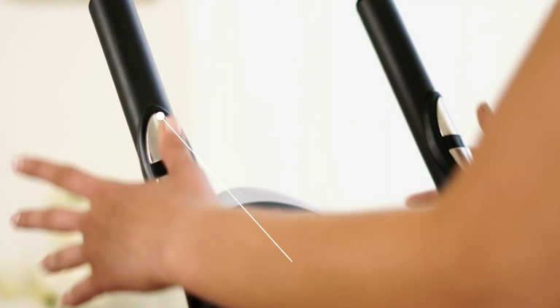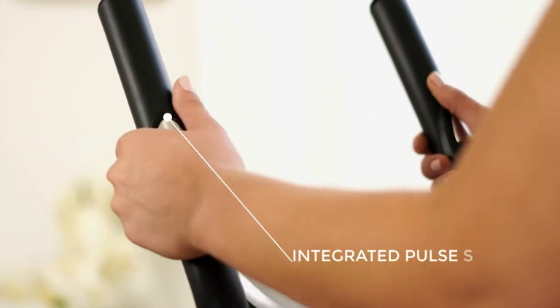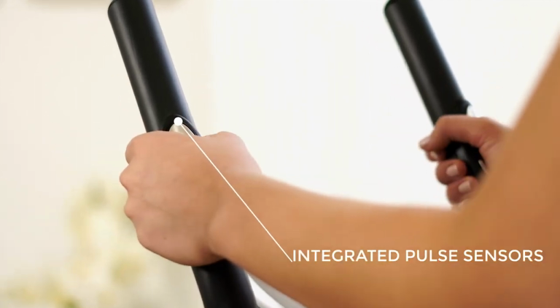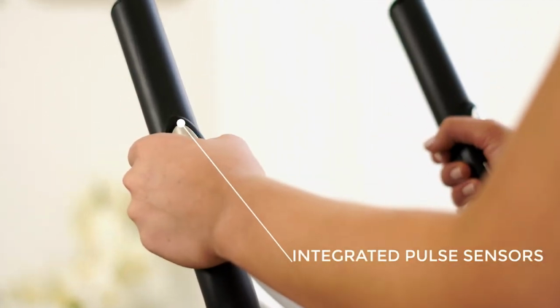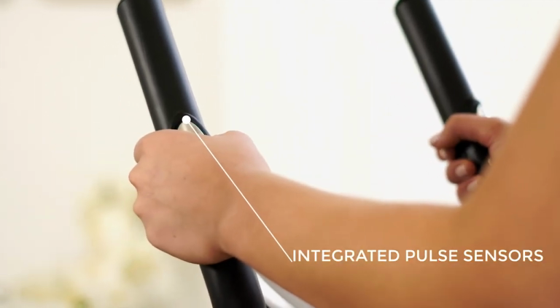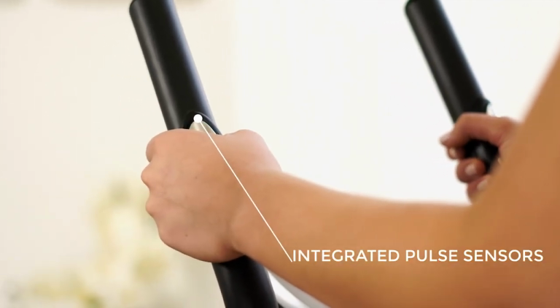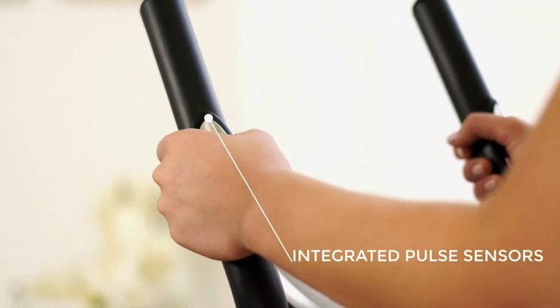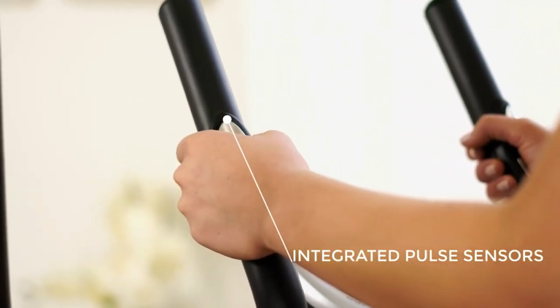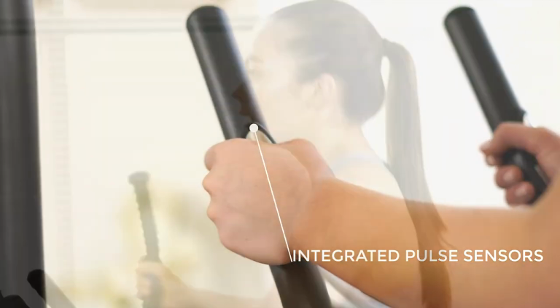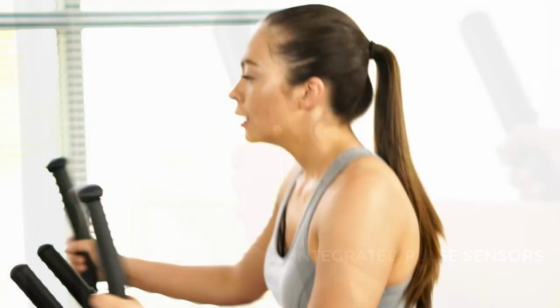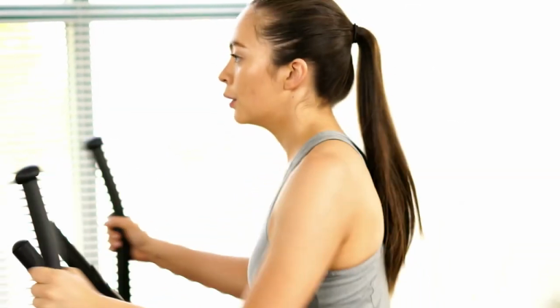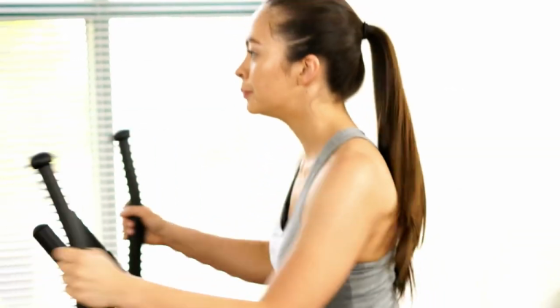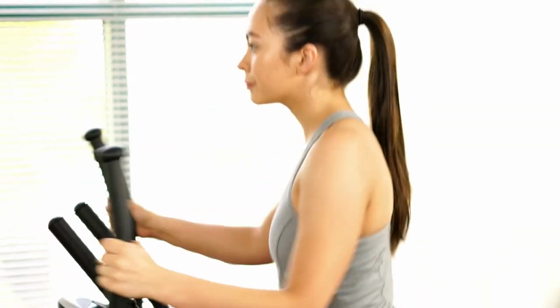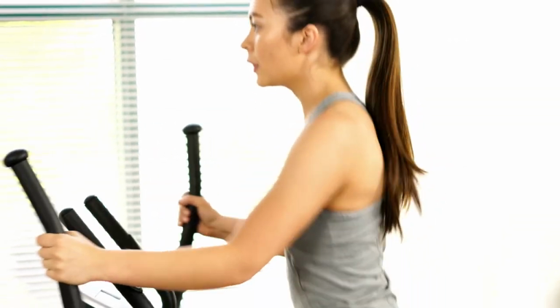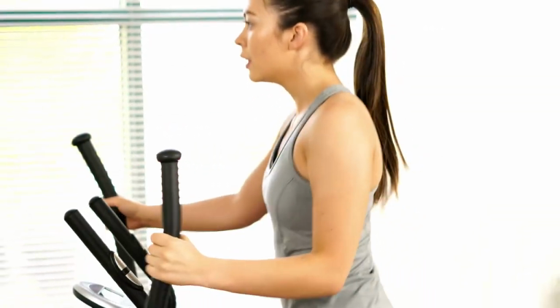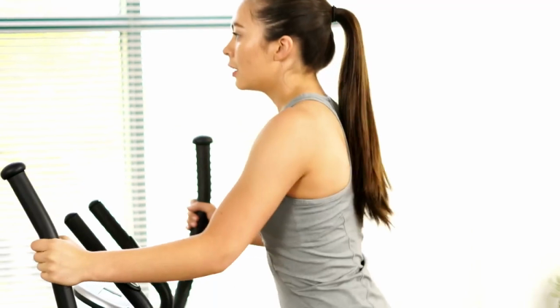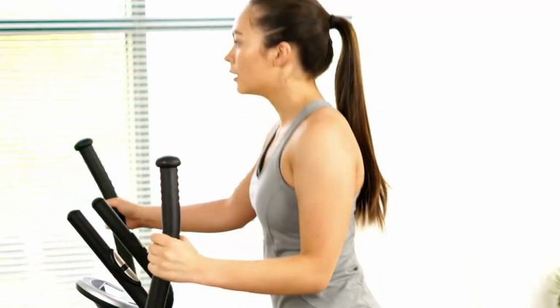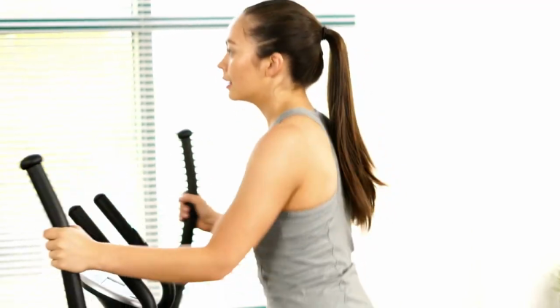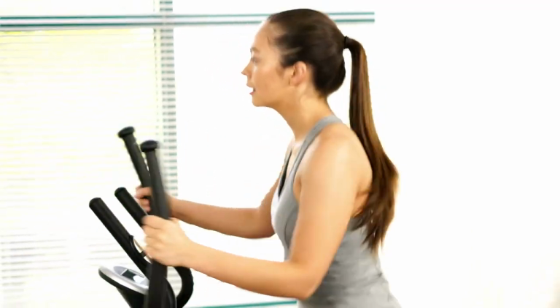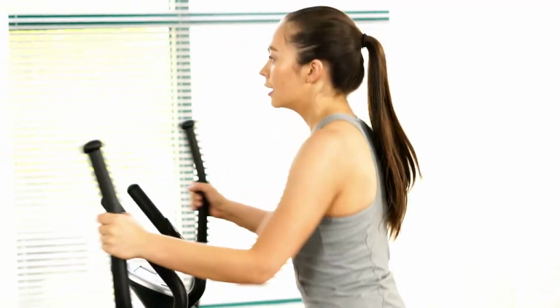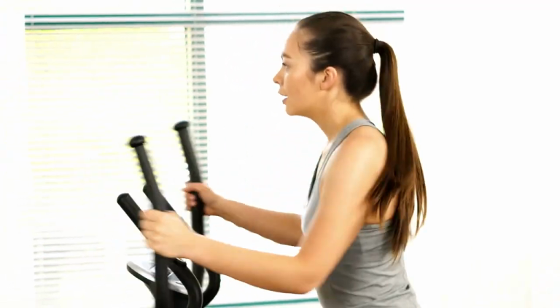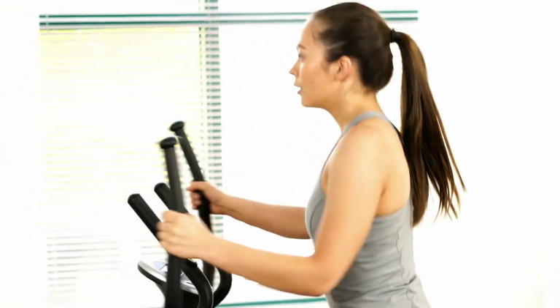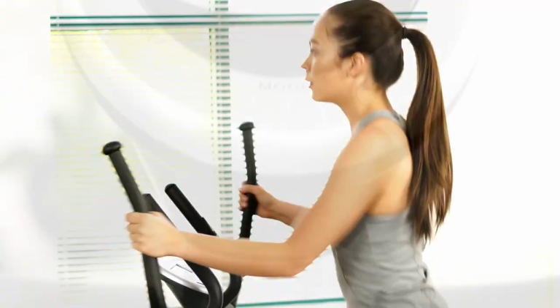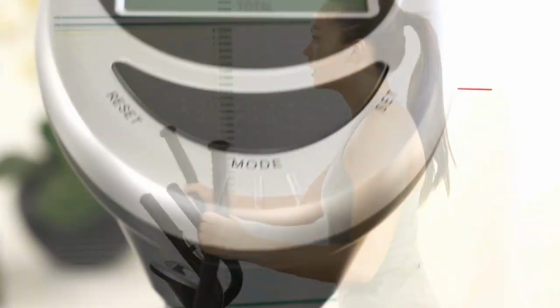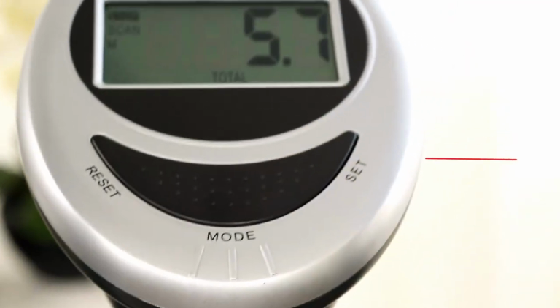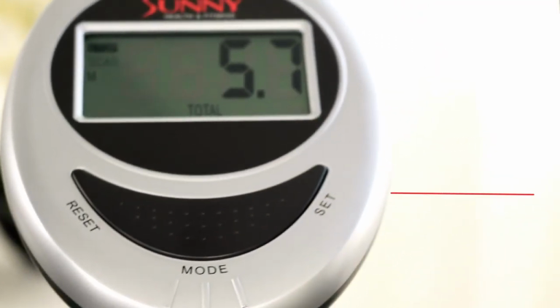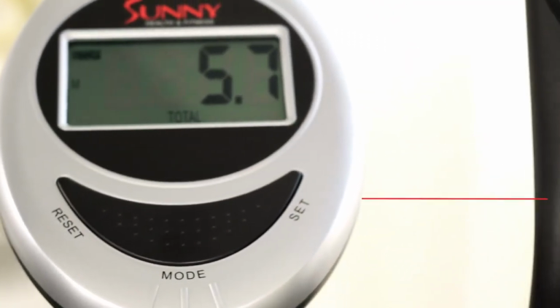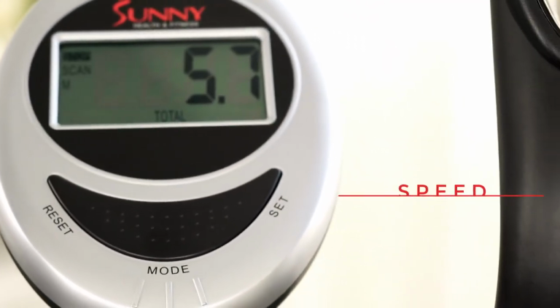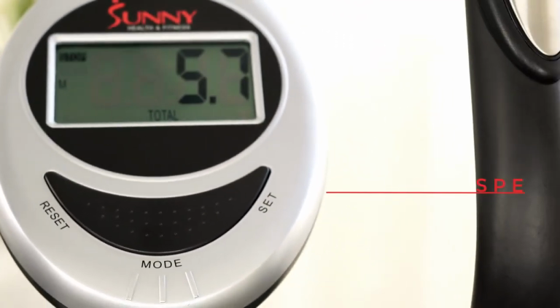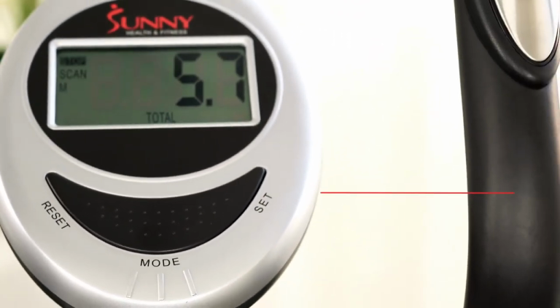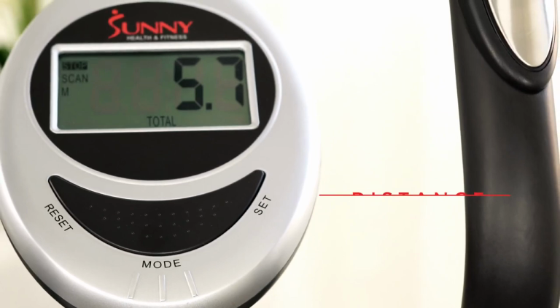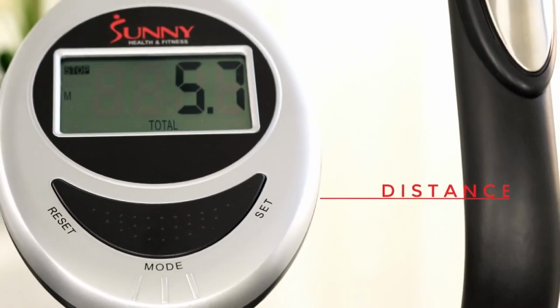Stationary hand grips with integrated pulse sensors provide more stability while reading your heart rate. See your workout progress with the digital monitor.